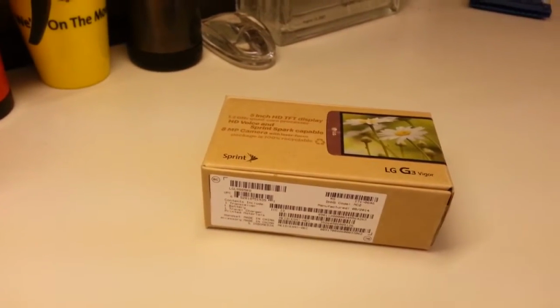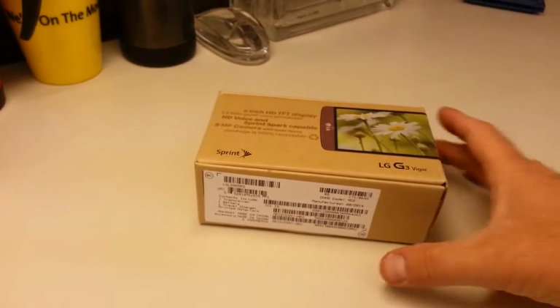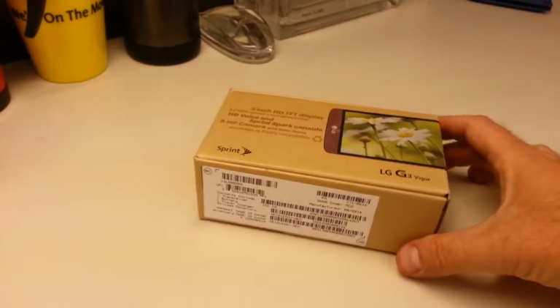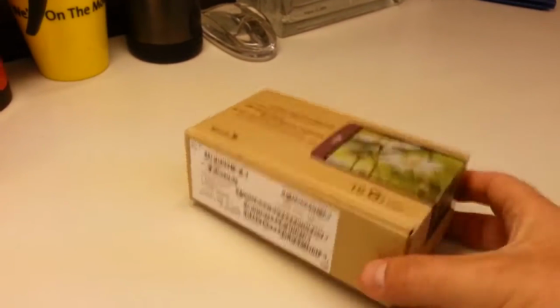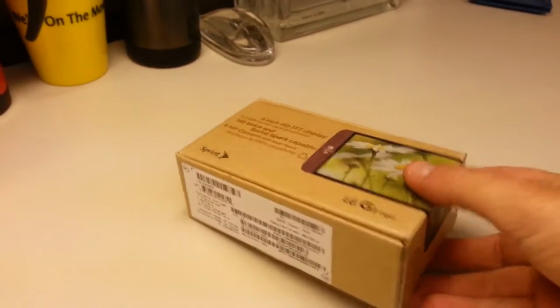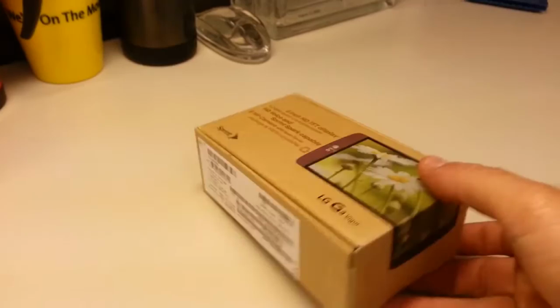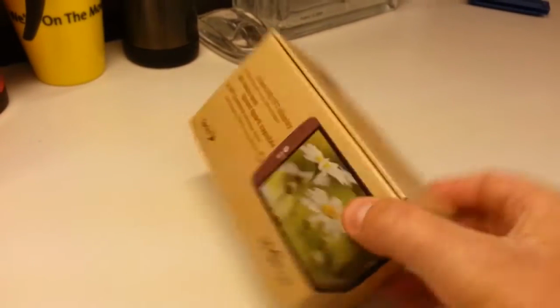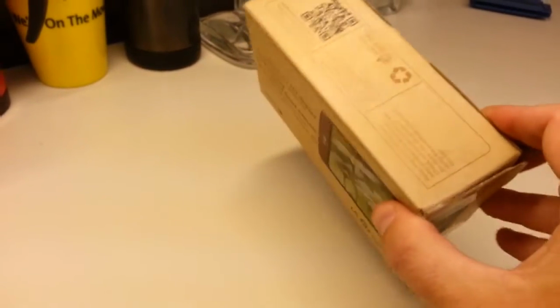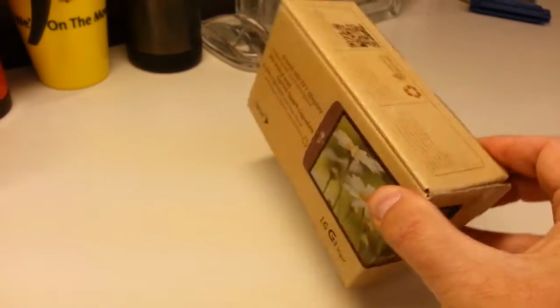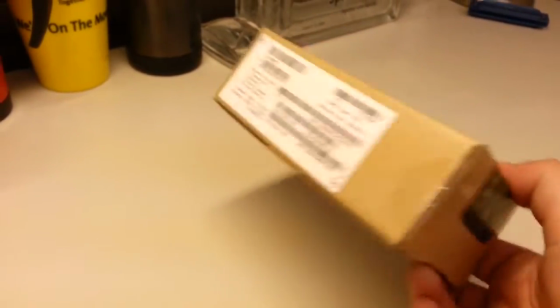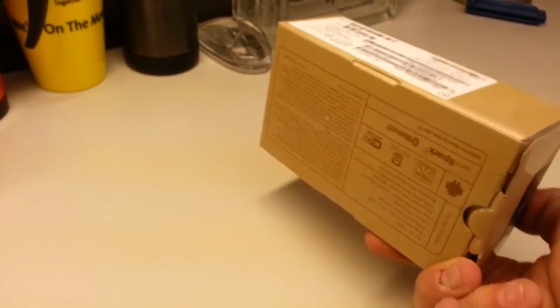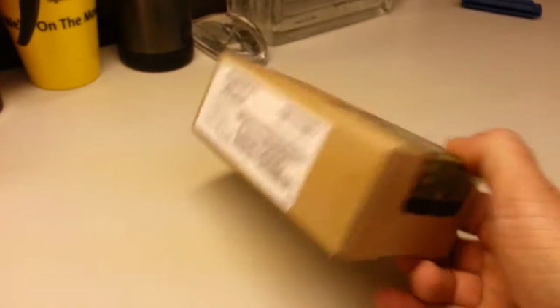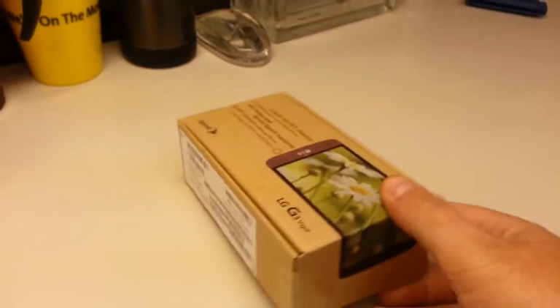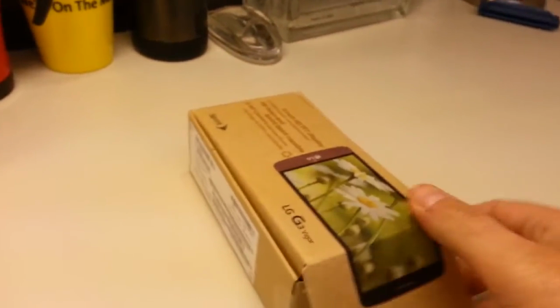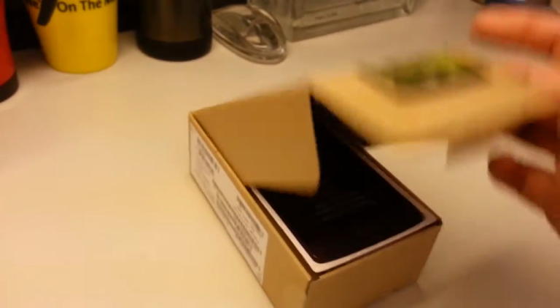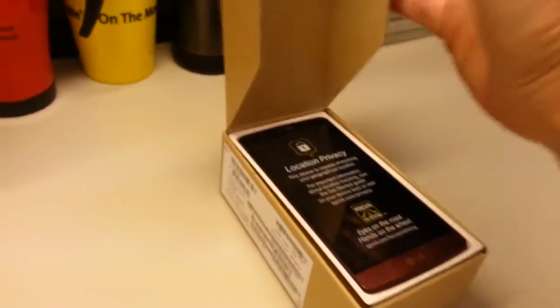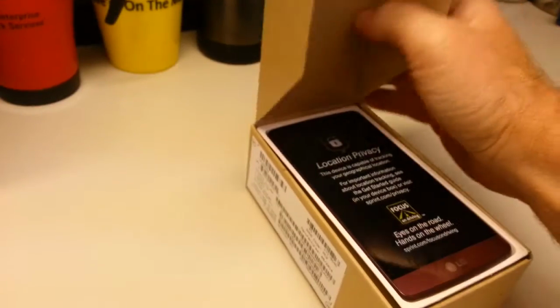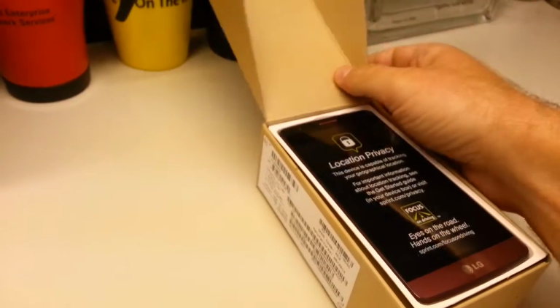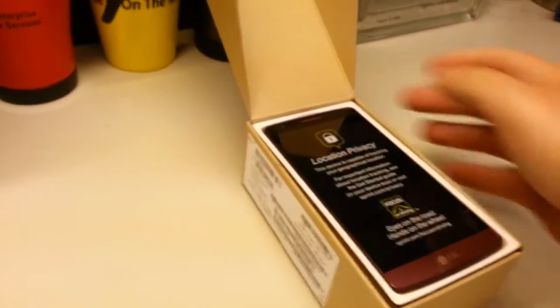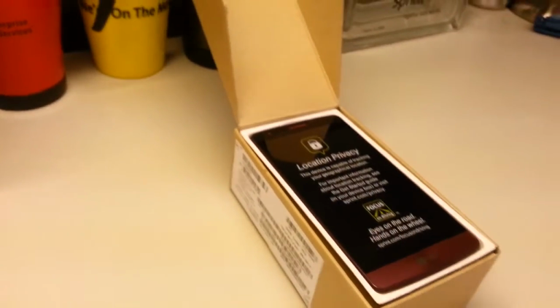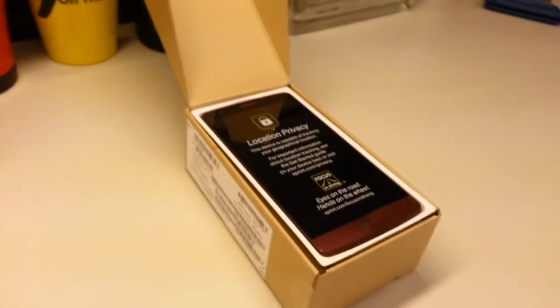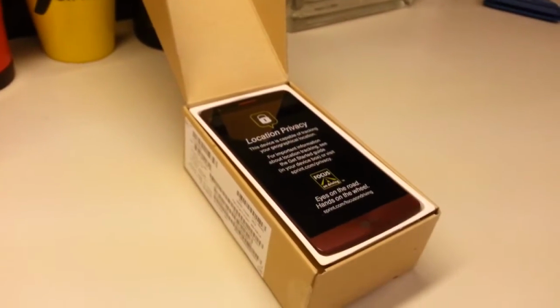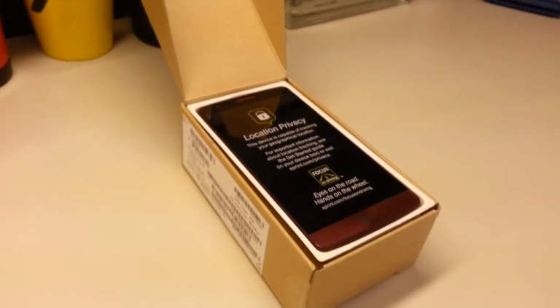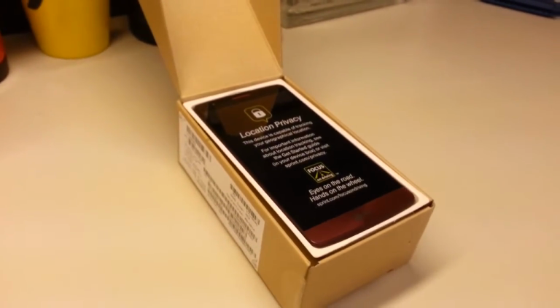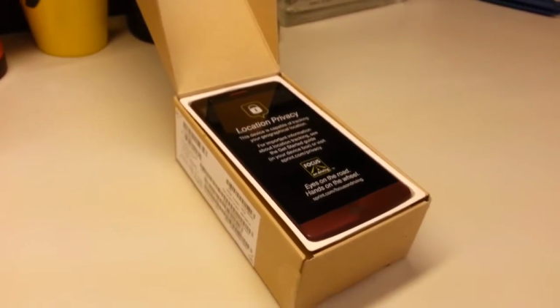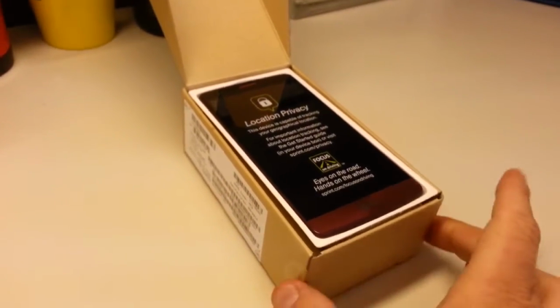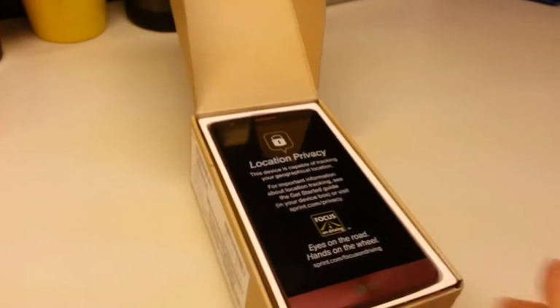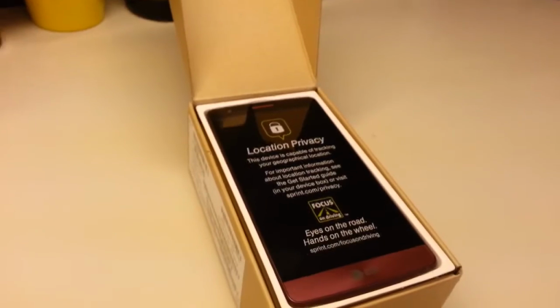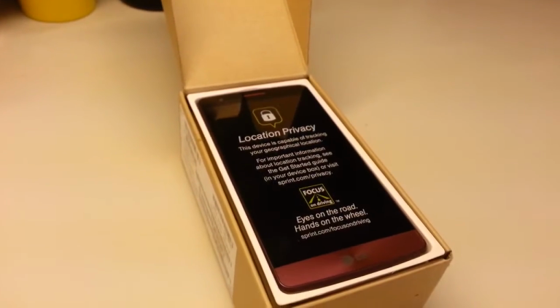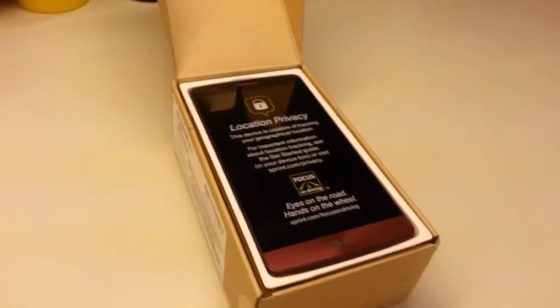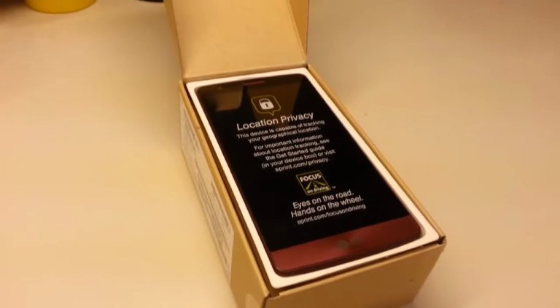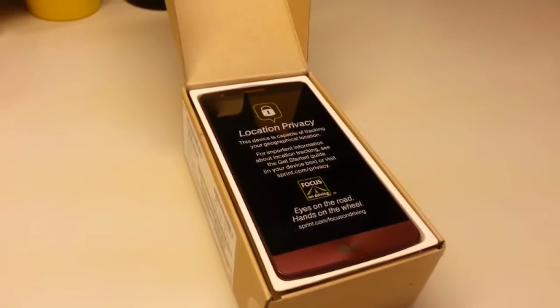We're going to unbox it here today. Typical packaging these days — fully recyclable, no waste, no excess landfill. We open the box and we have nicely presented the LG G3 Vigor.